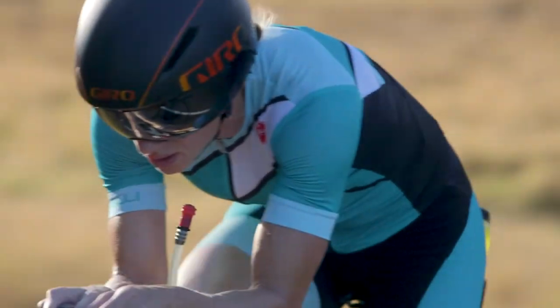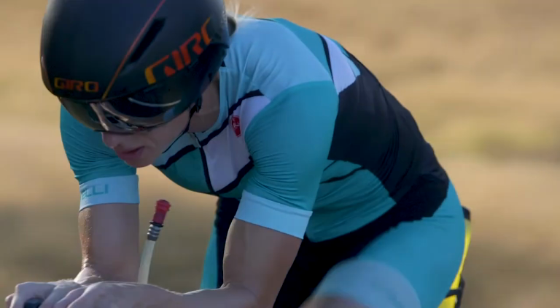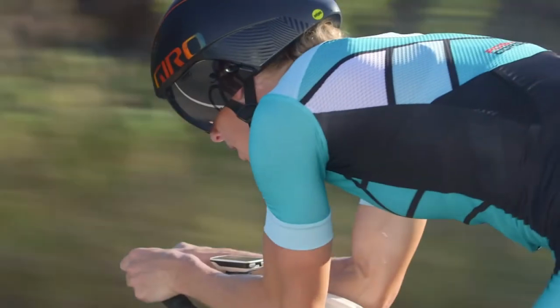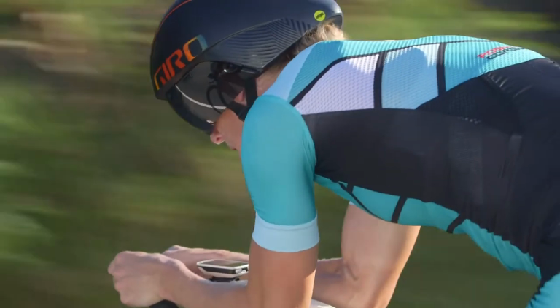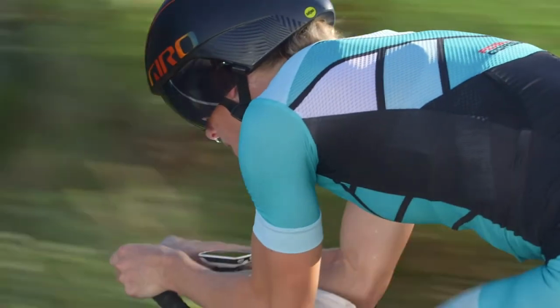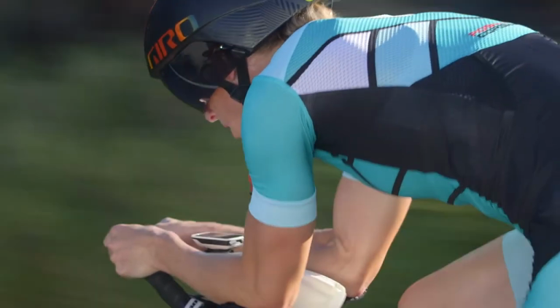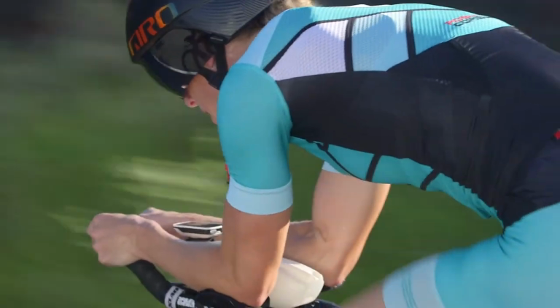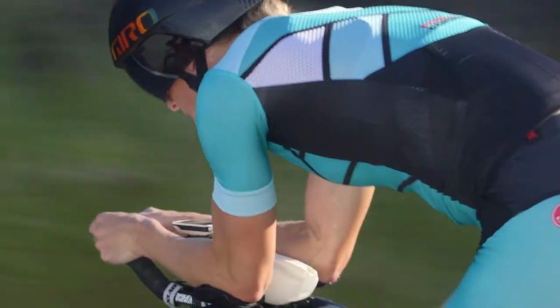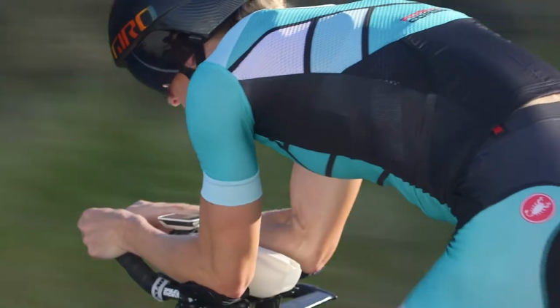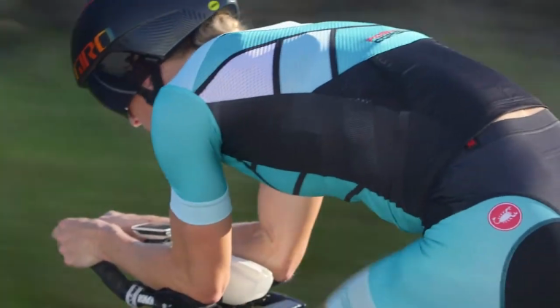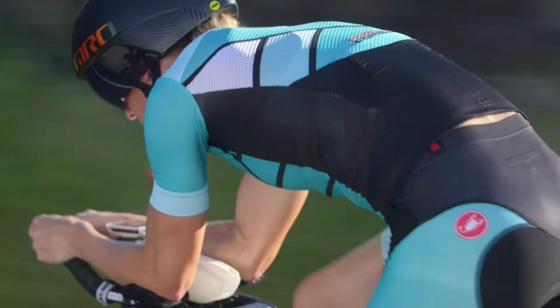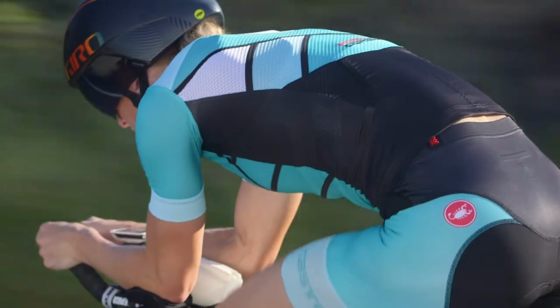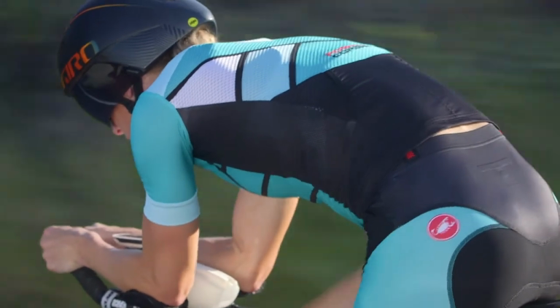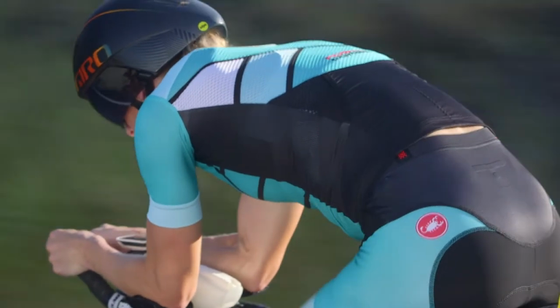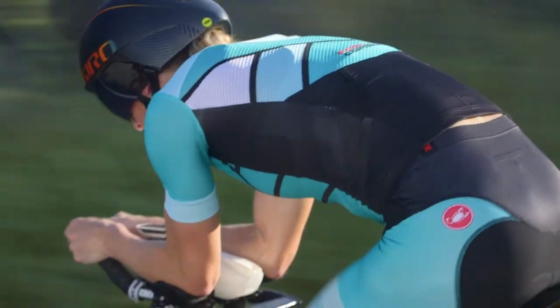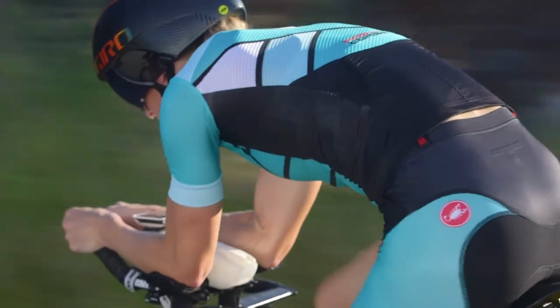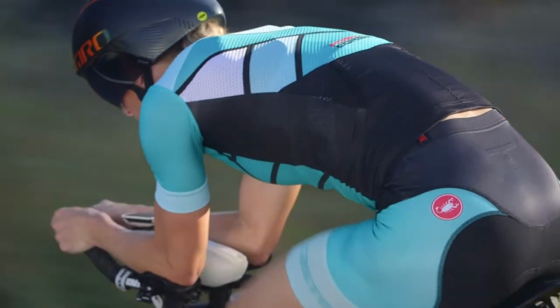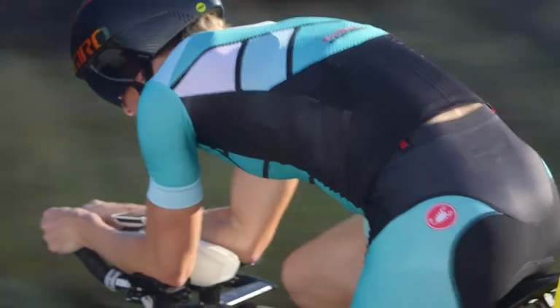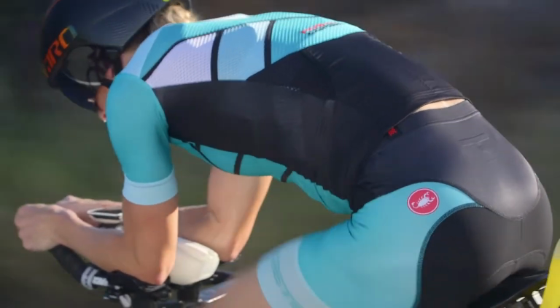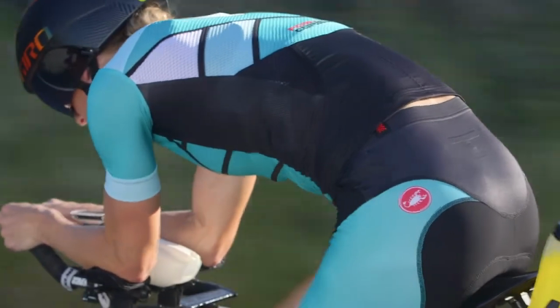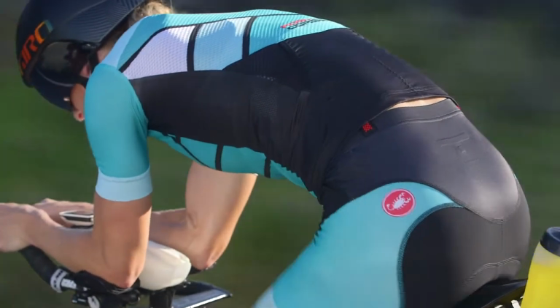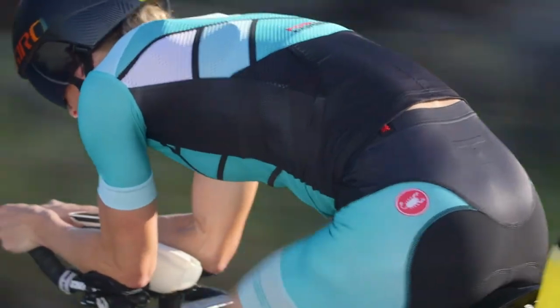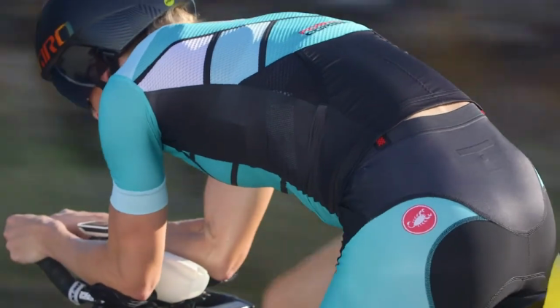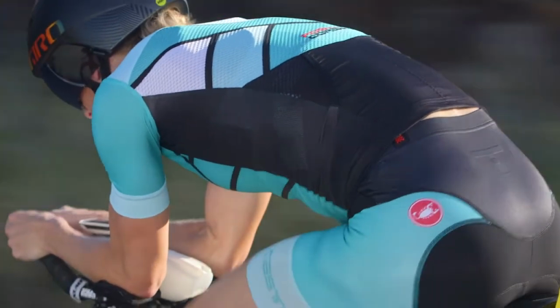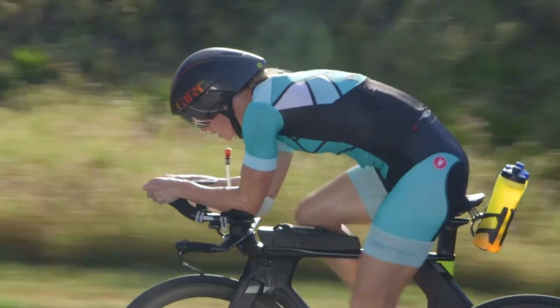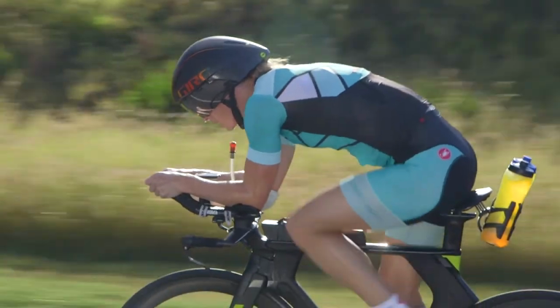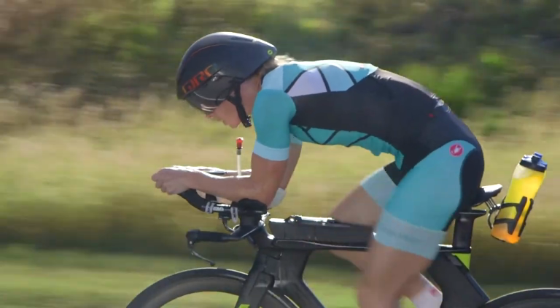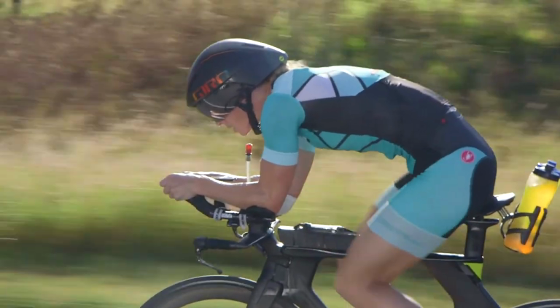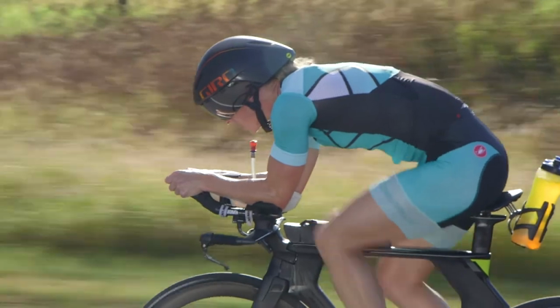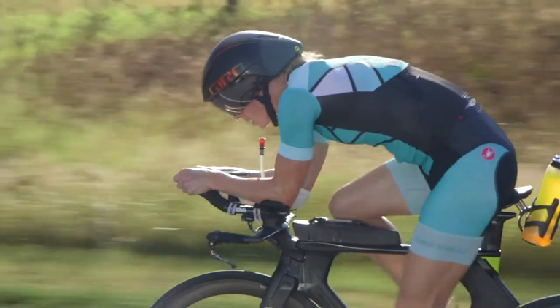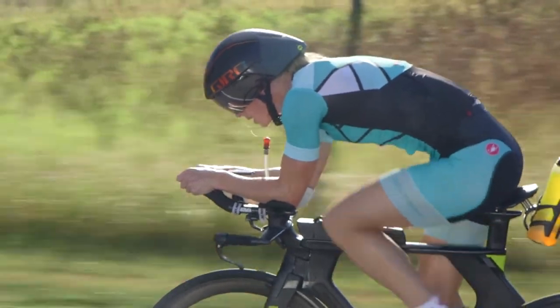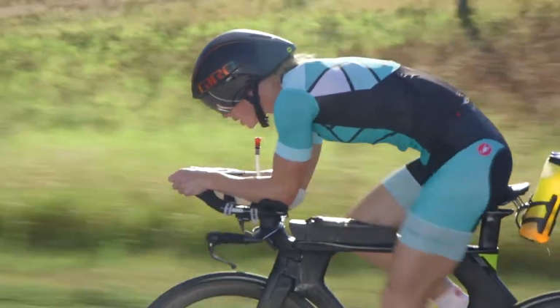In the swim, you have to have that mobility, you have to have that flexibility. Once you're on the bike, you want everything to be as aero as possible, and you want things to be streamlined.